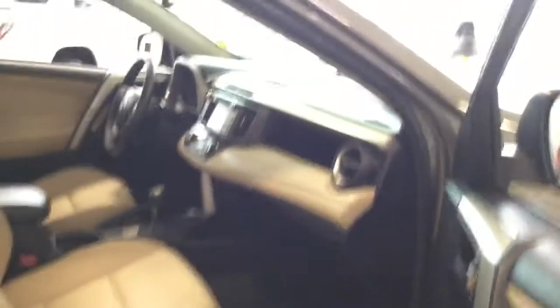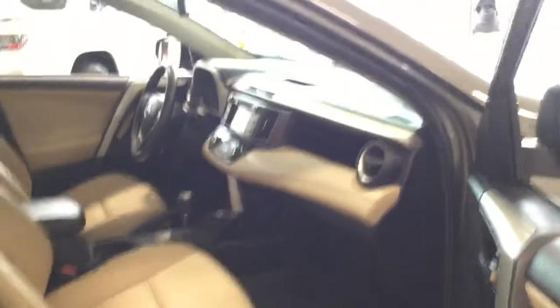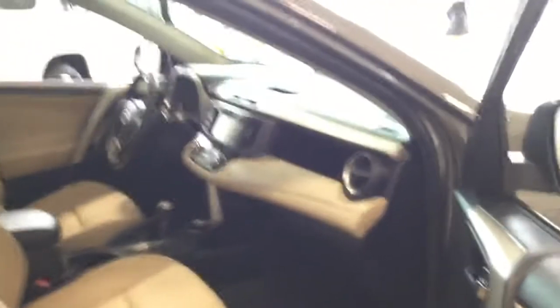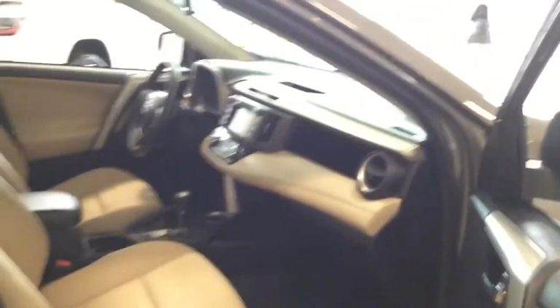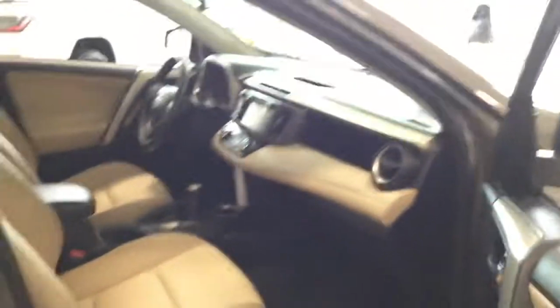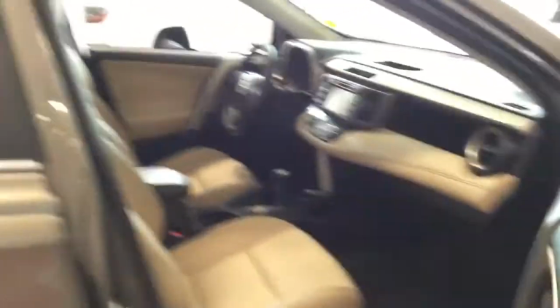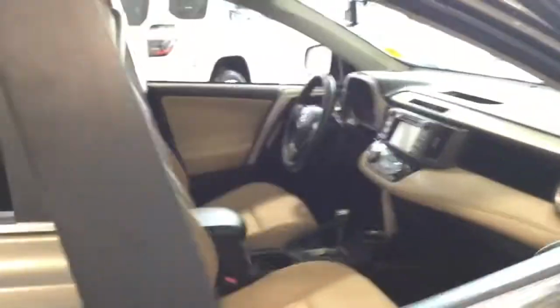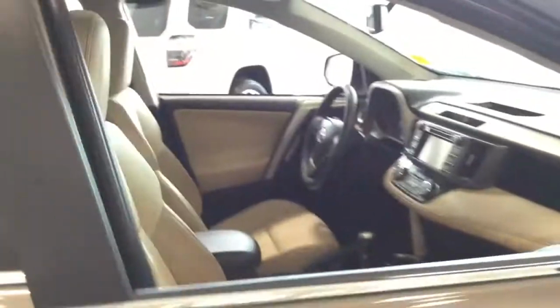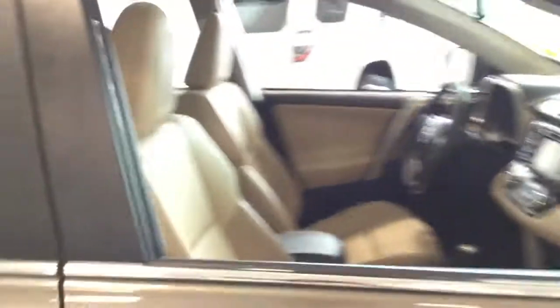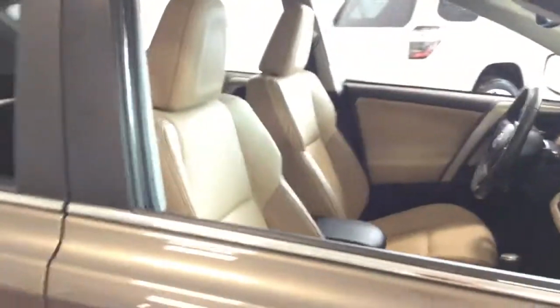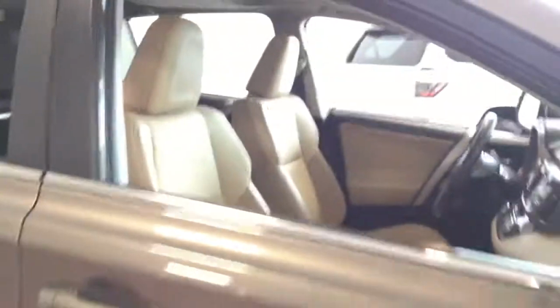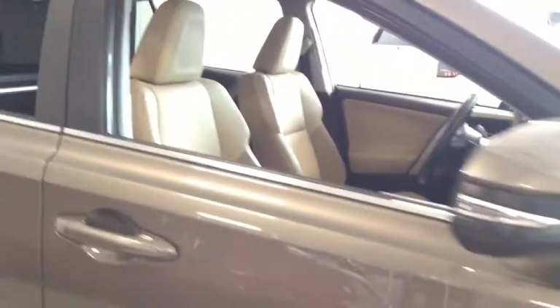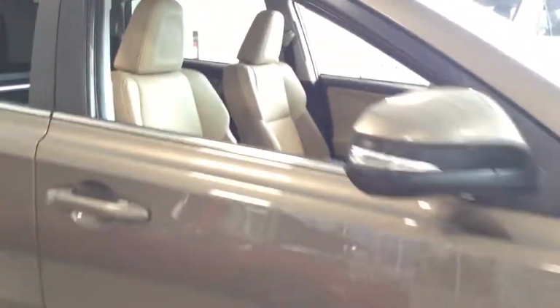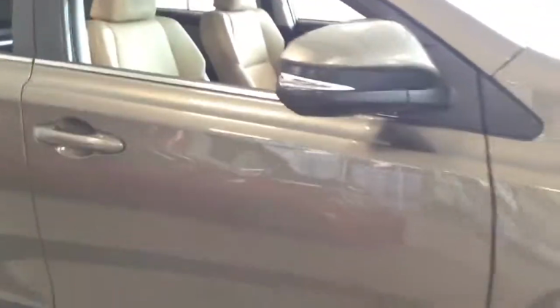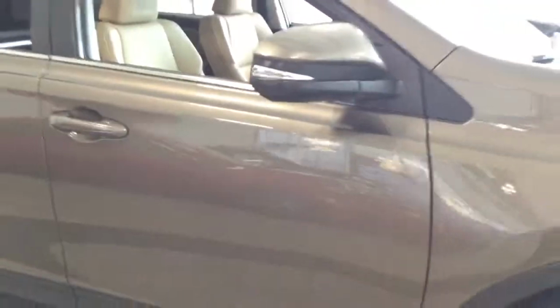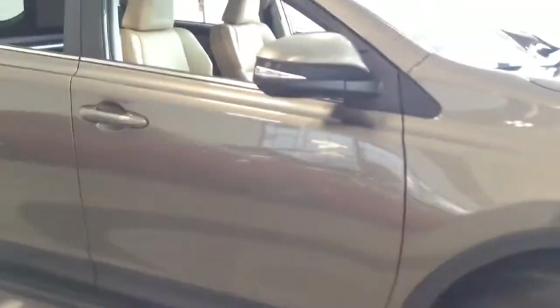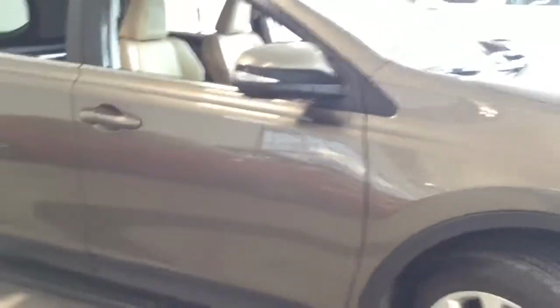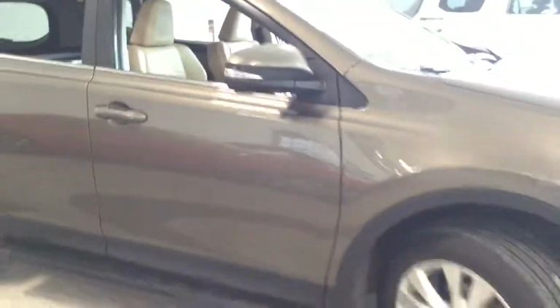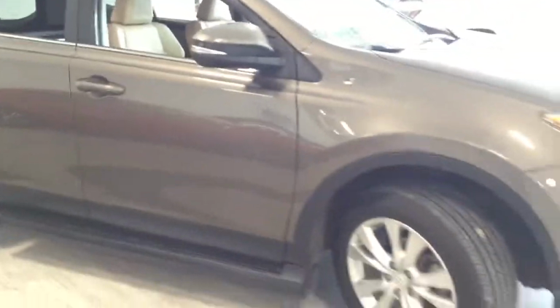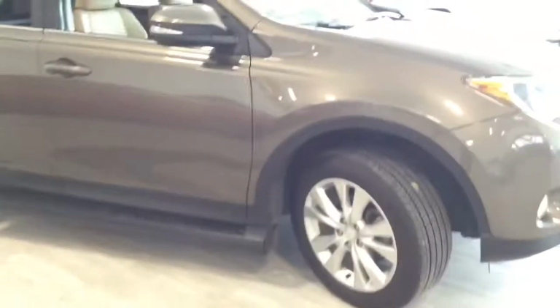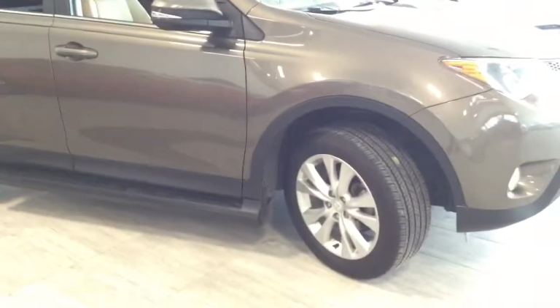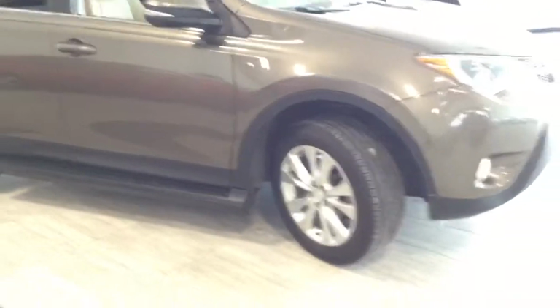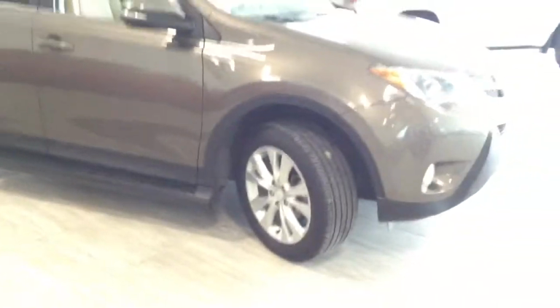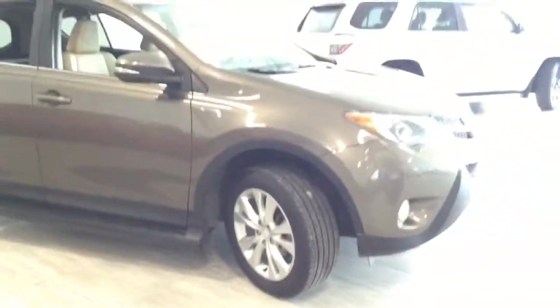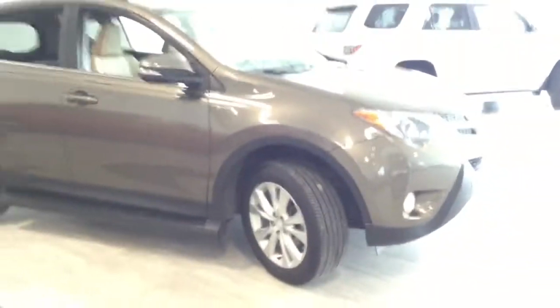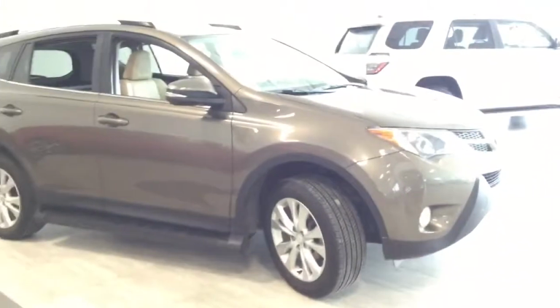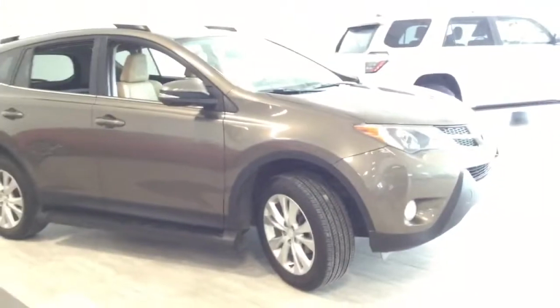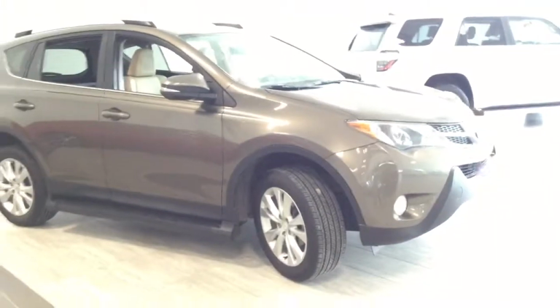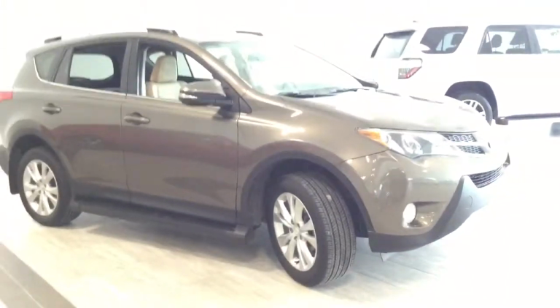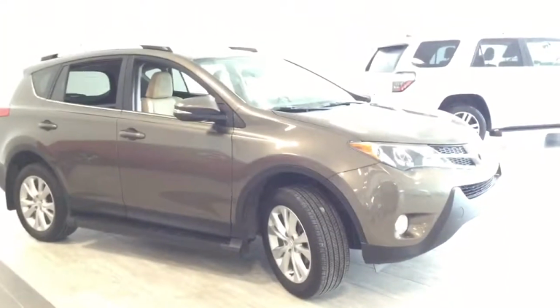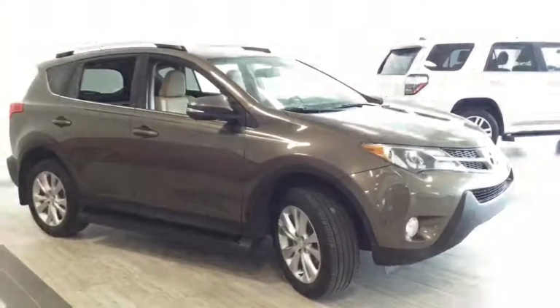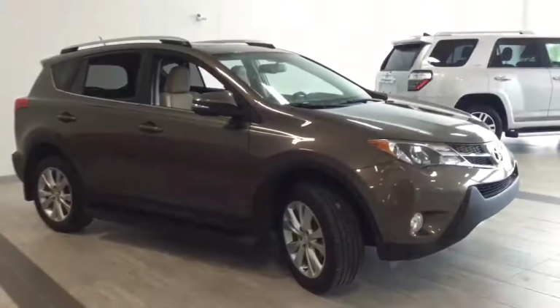So I'd just like to say thank you for looking at this used 2014 Toyota RAV4 AWD Limited. Thank you and have a wonderful day.